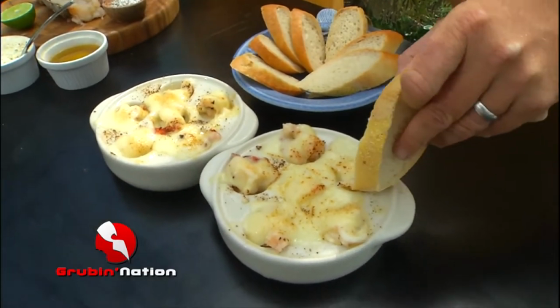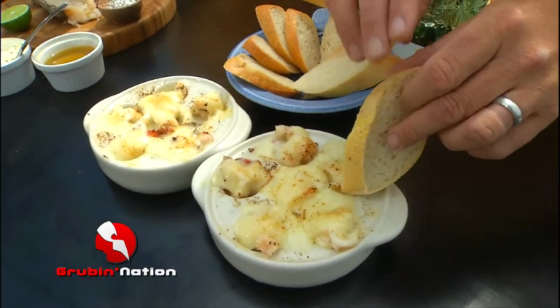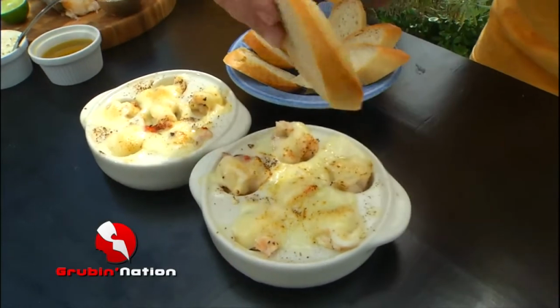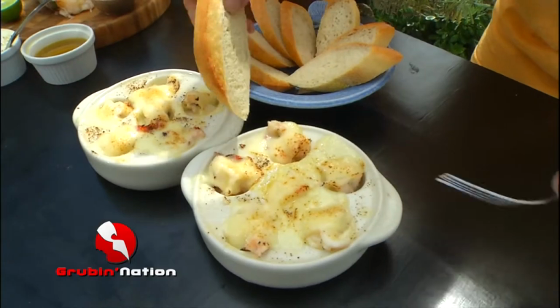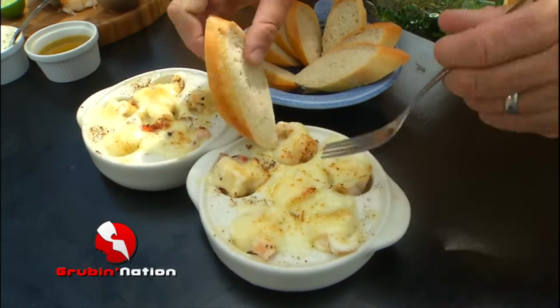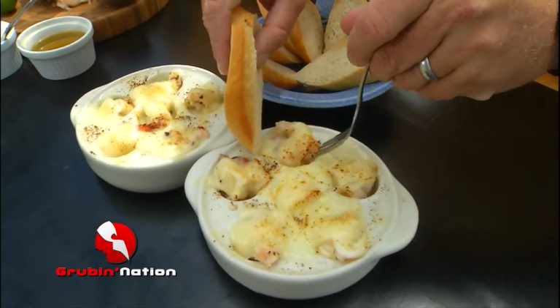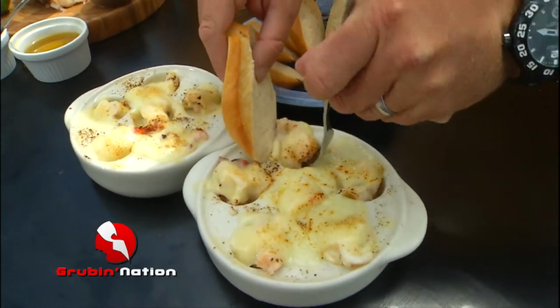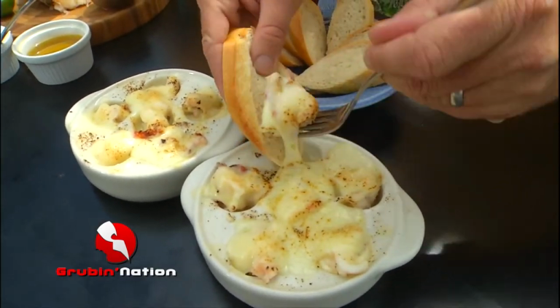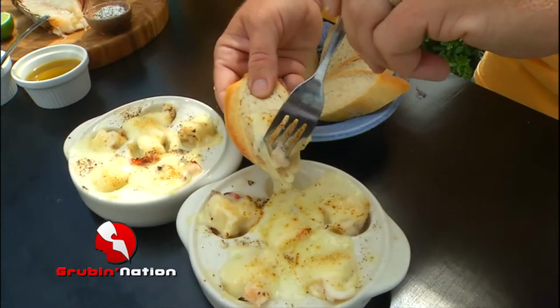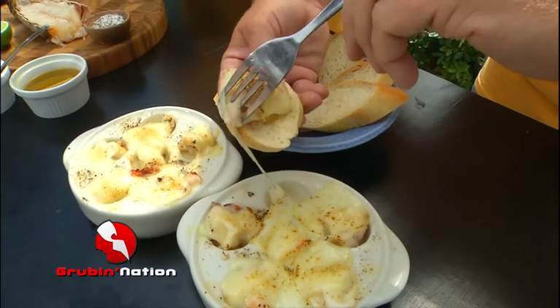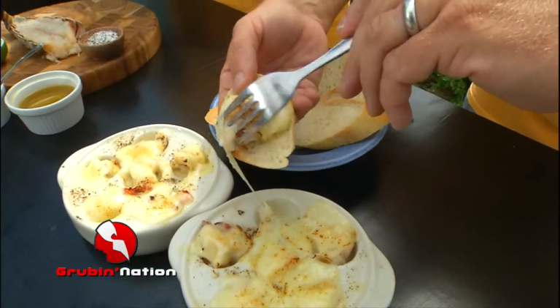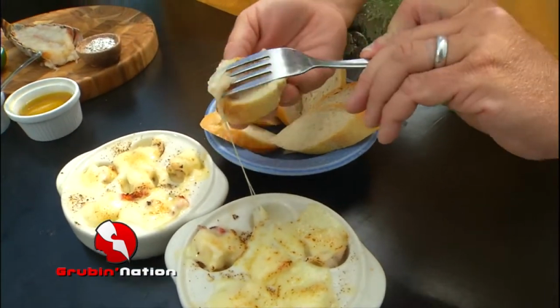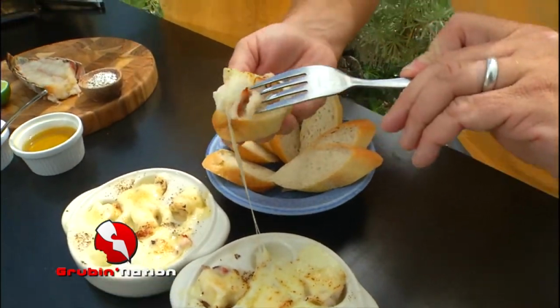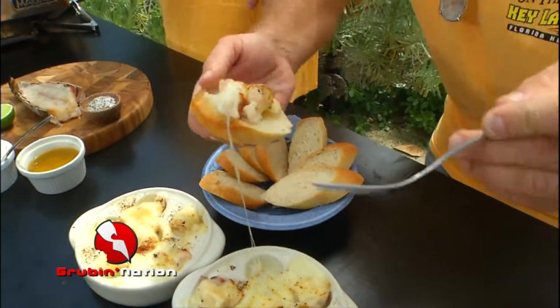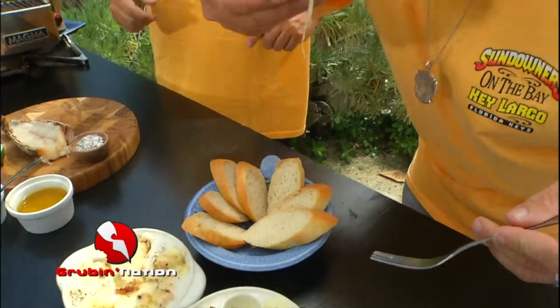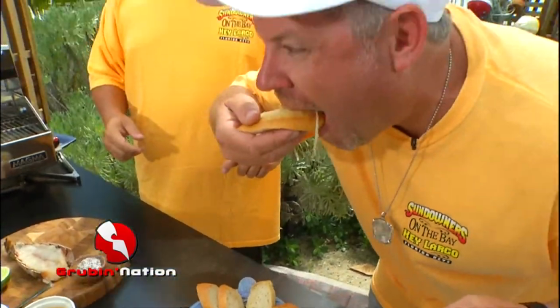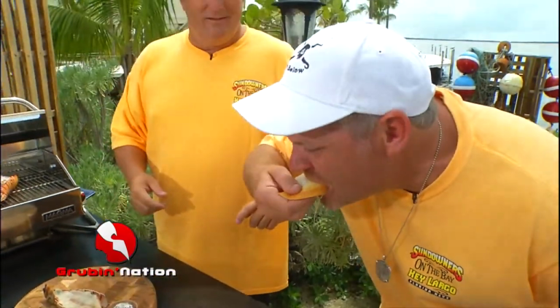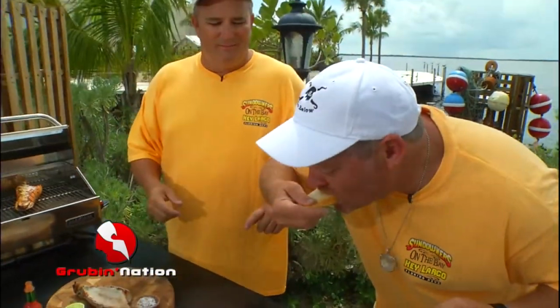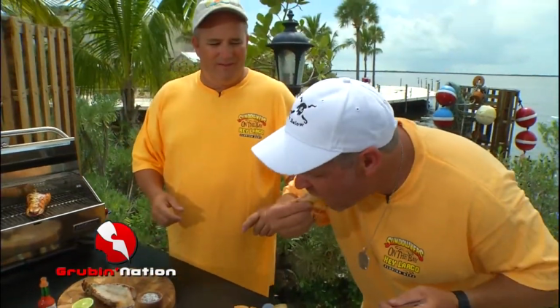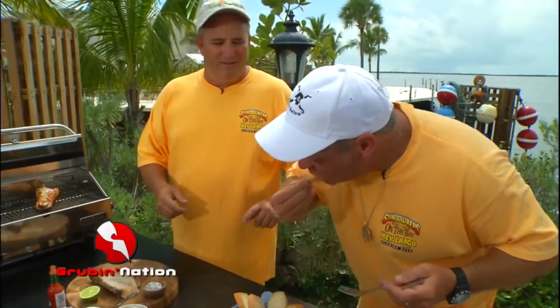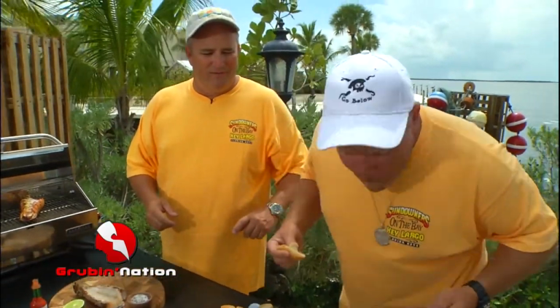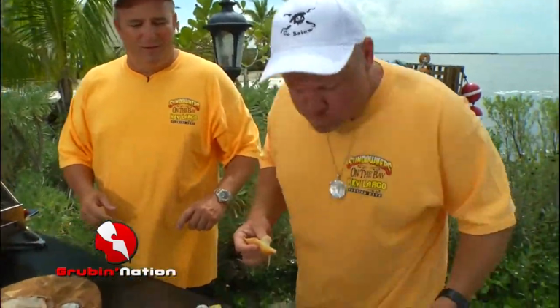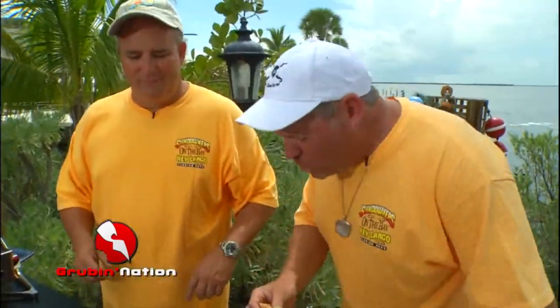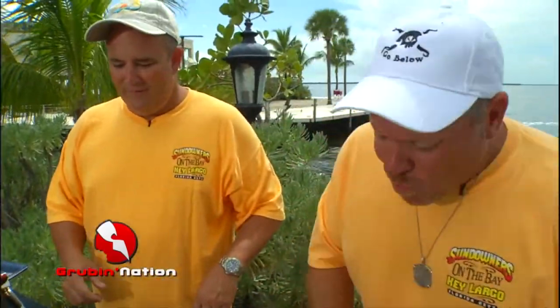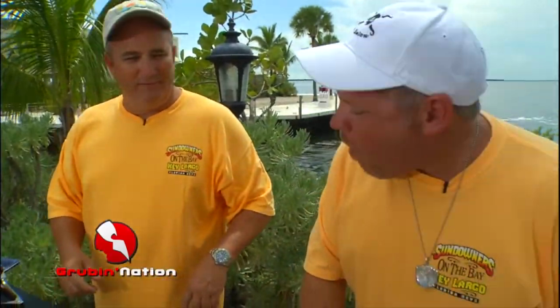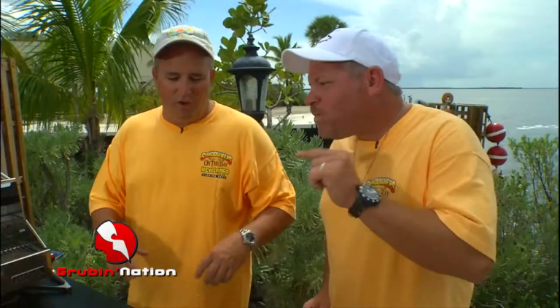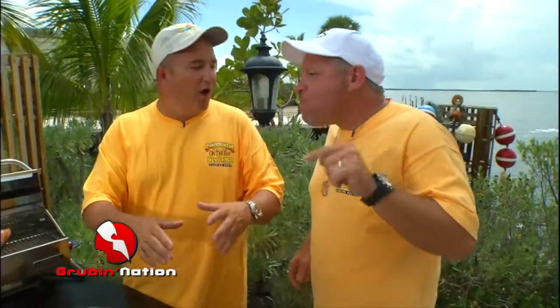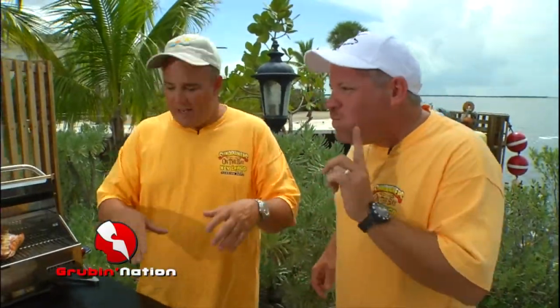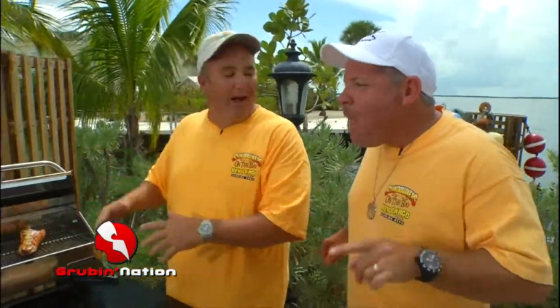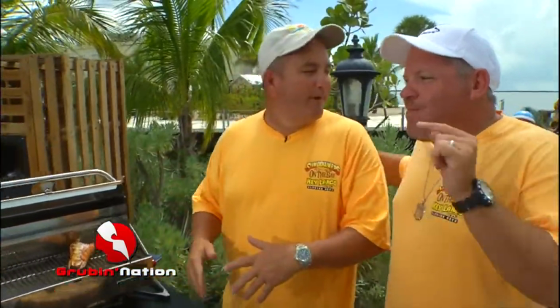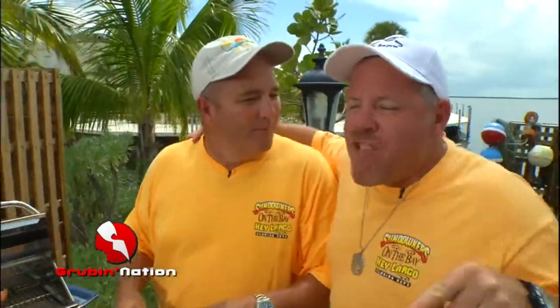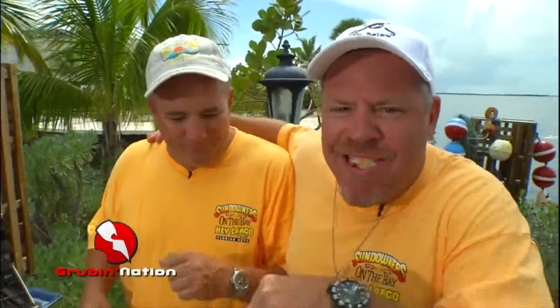Definitely go ahead and try one of those. Oh, I definitely will. Grab that fork right there. Oh my goodness, look at that — some French bread too. Mmm, that is incredible. Don't eat too much because we've got more lobster coming. That could be illegal.